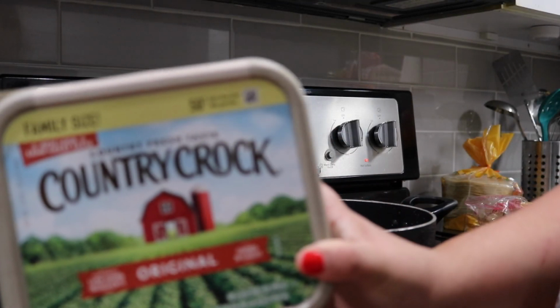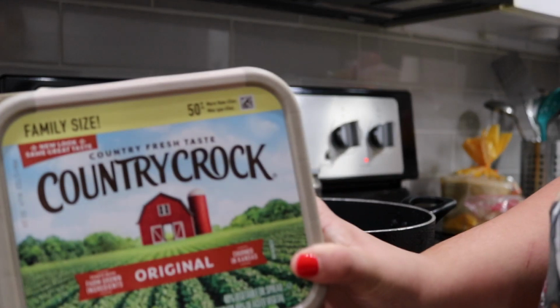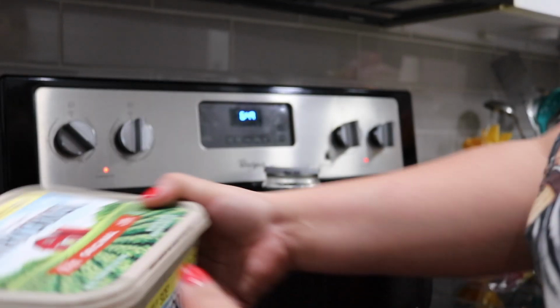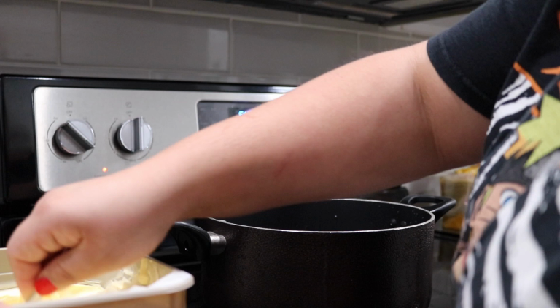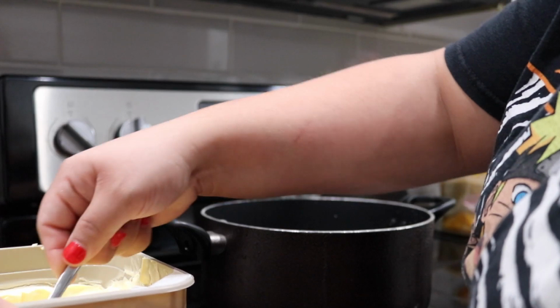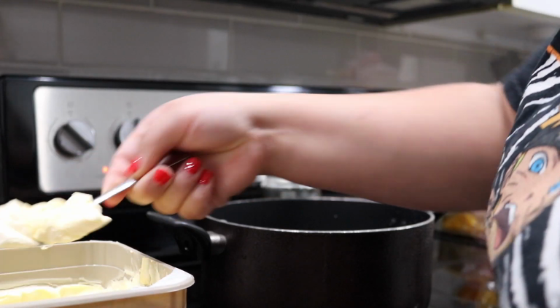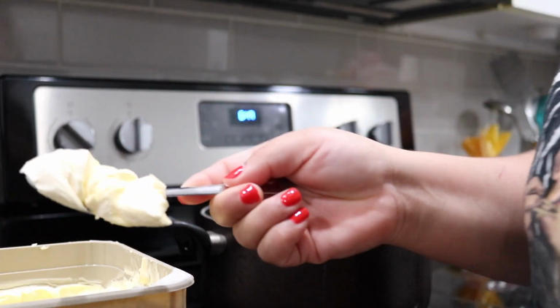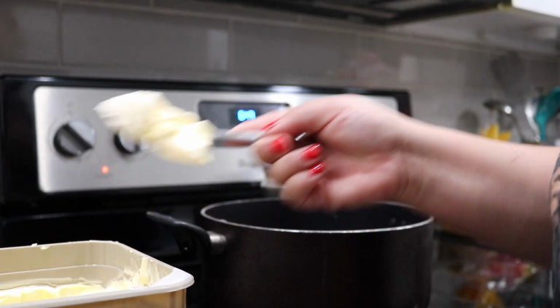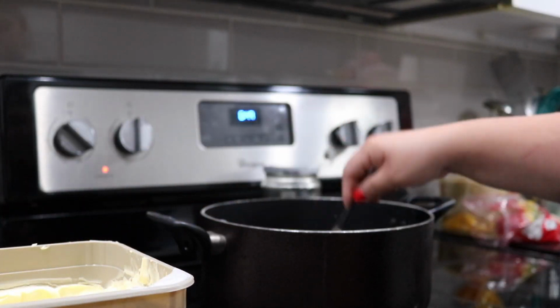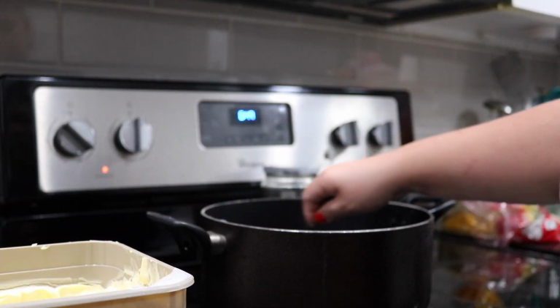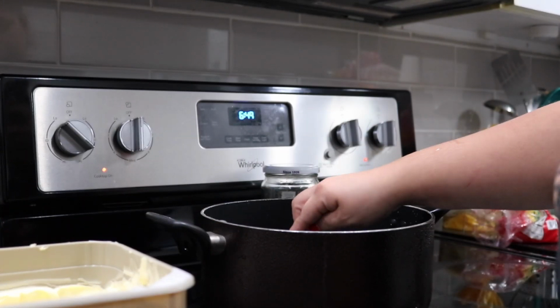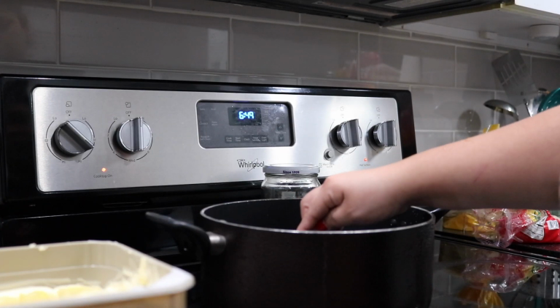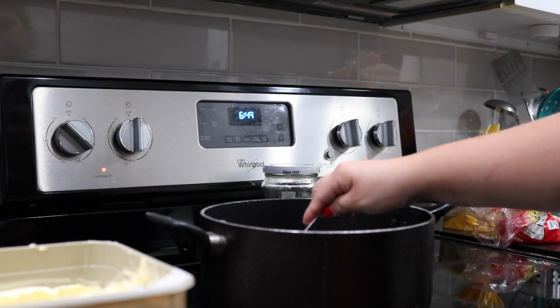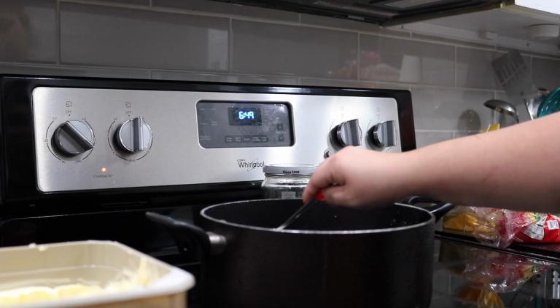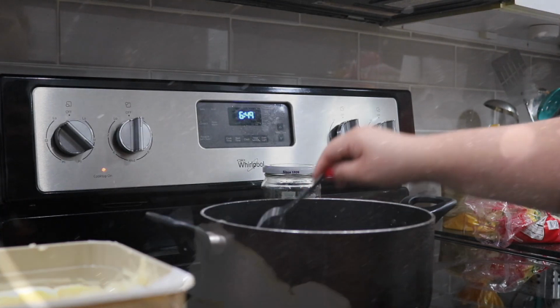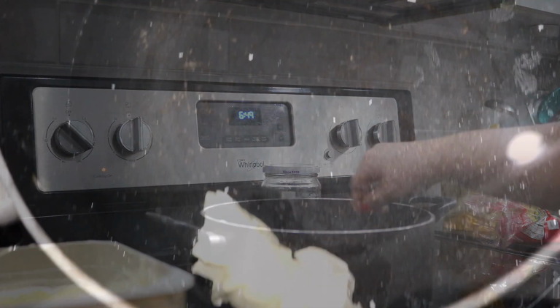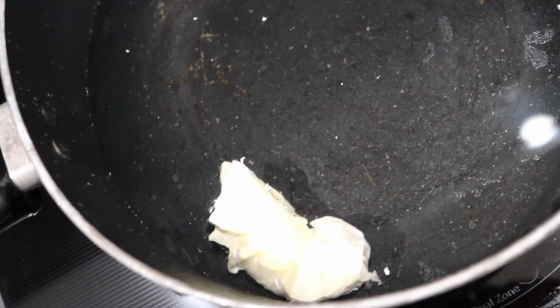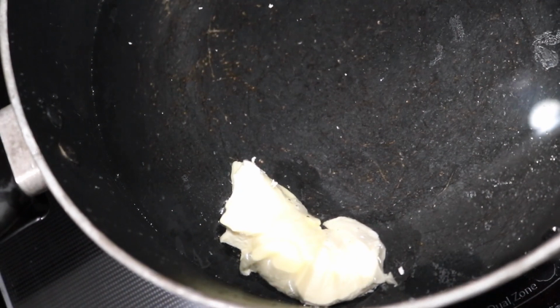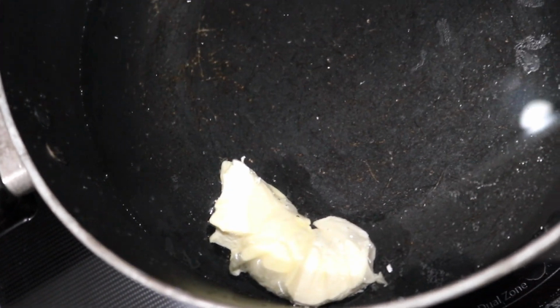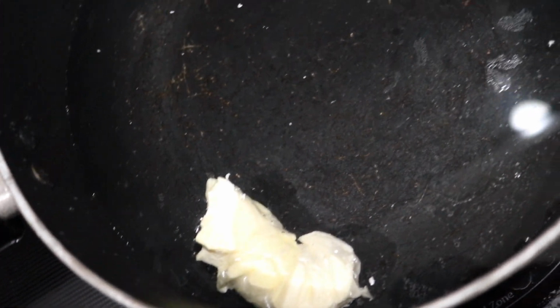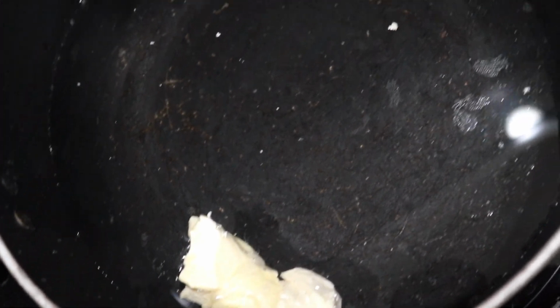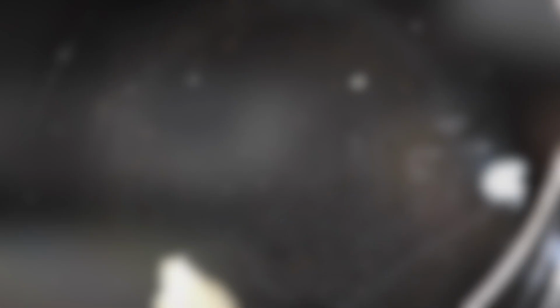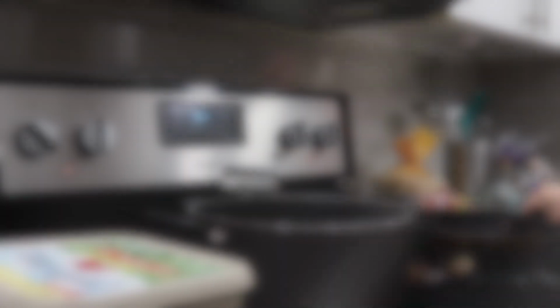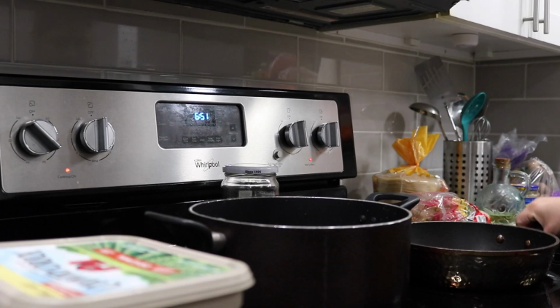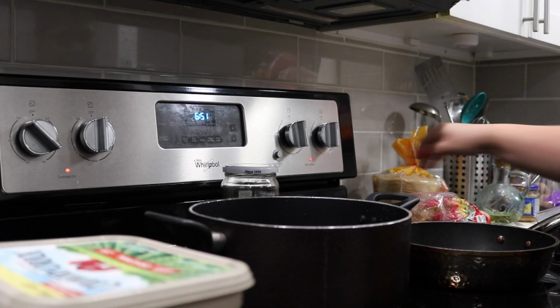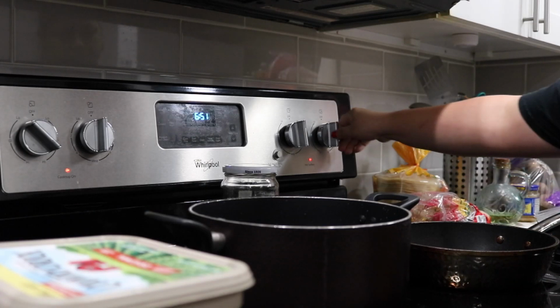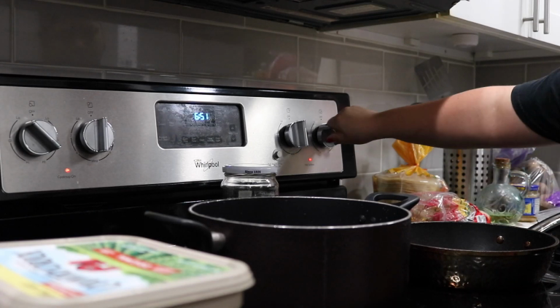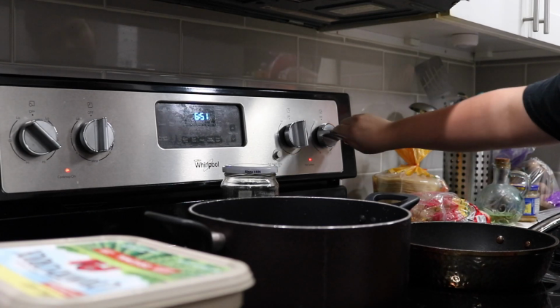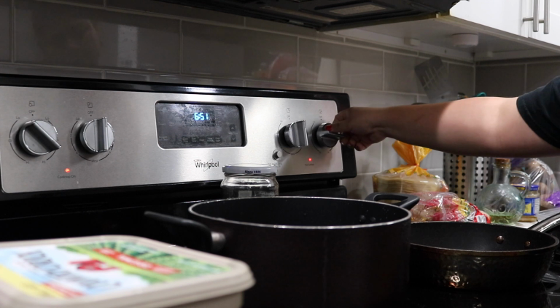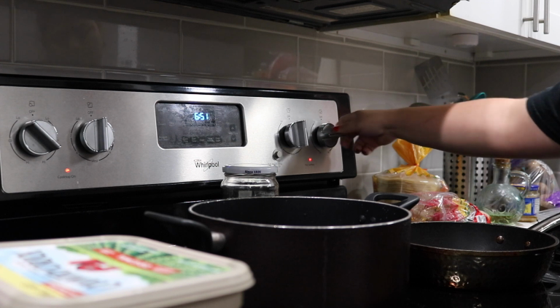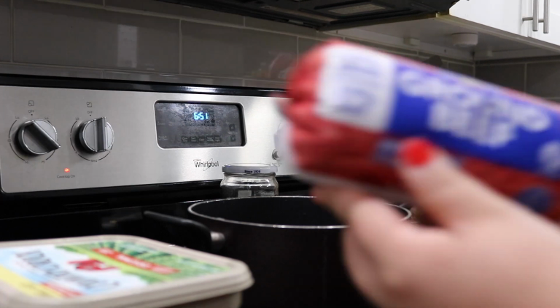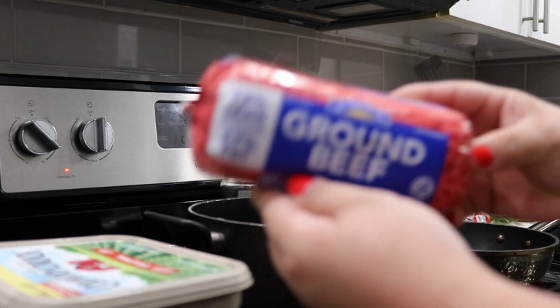We are starting out with some butter and we're going to add this into our water. Usually I wait for my water to boil up and then I'll add it in, but right now it's okay. It's still going to cook the same, so it's fine.